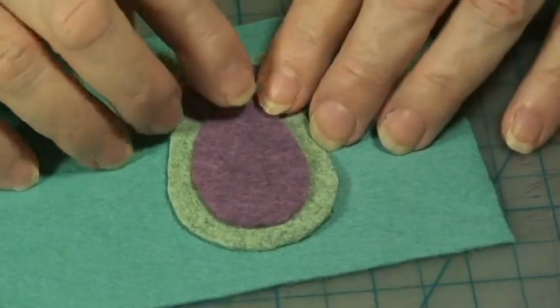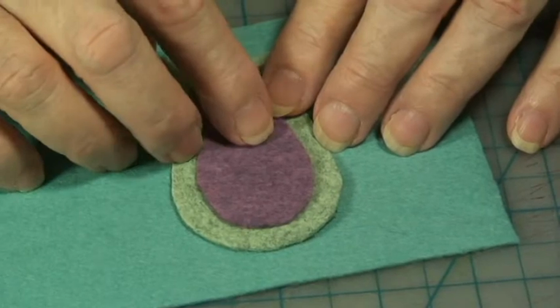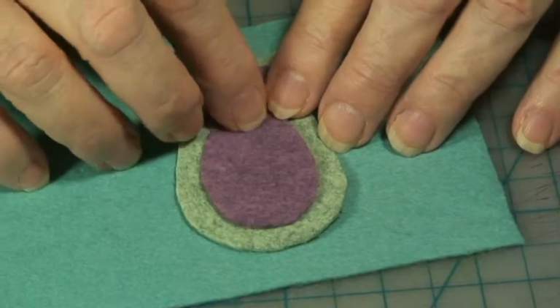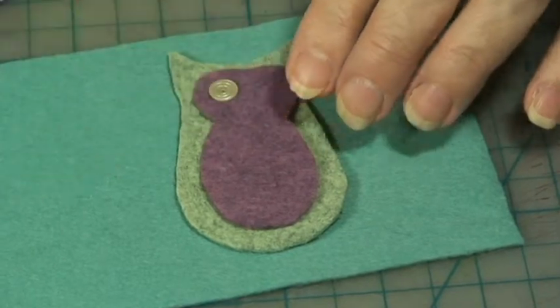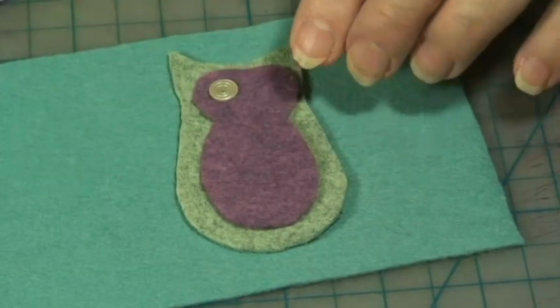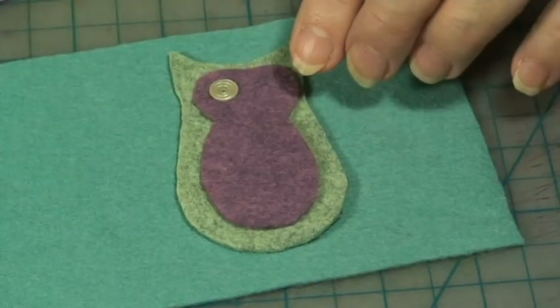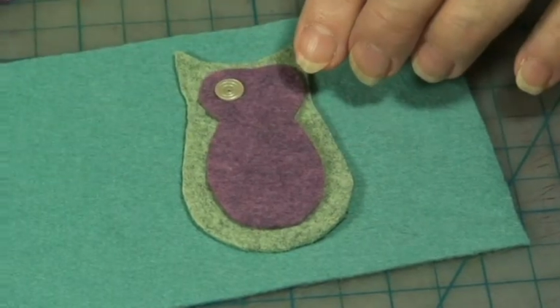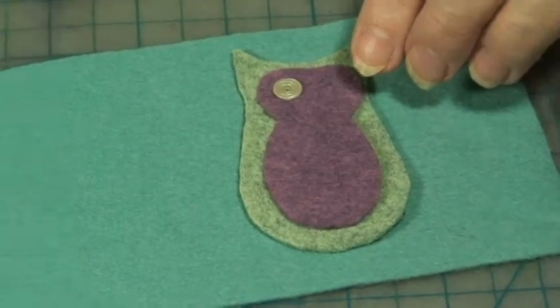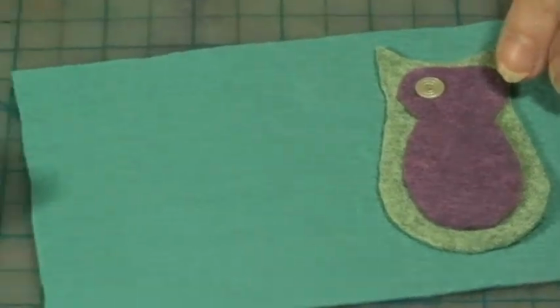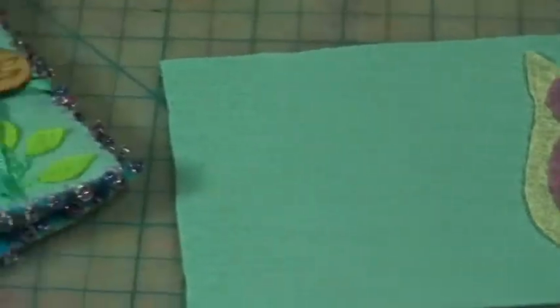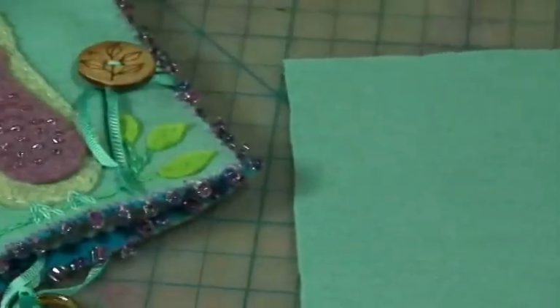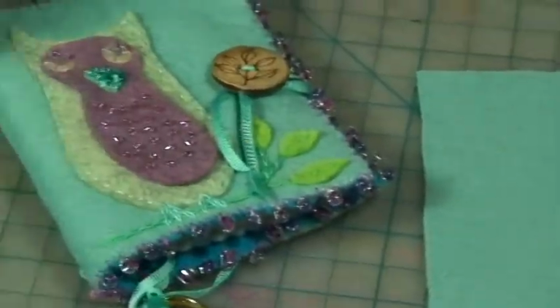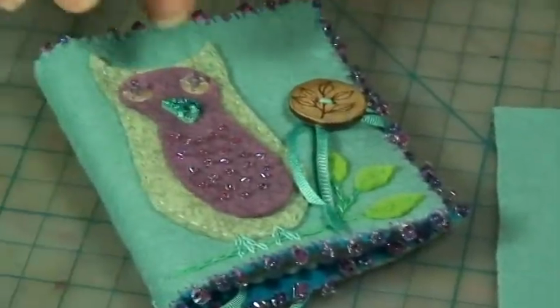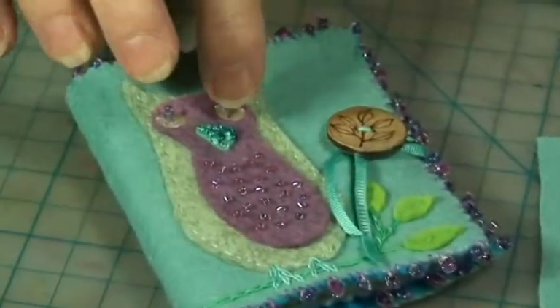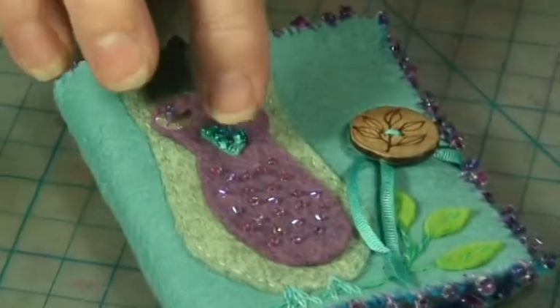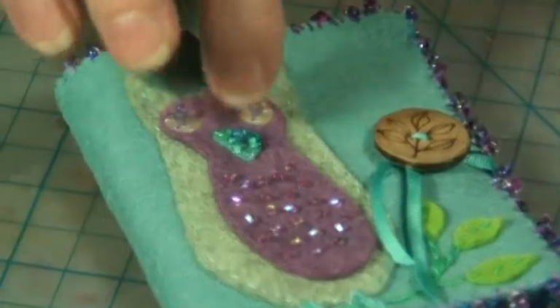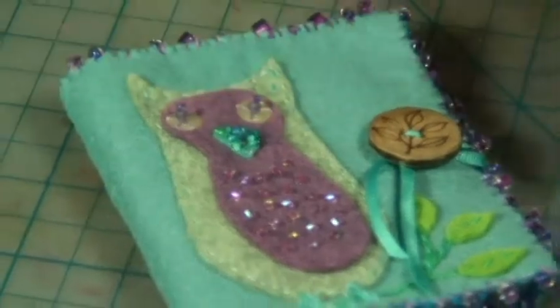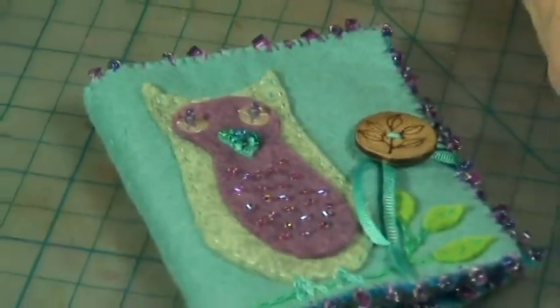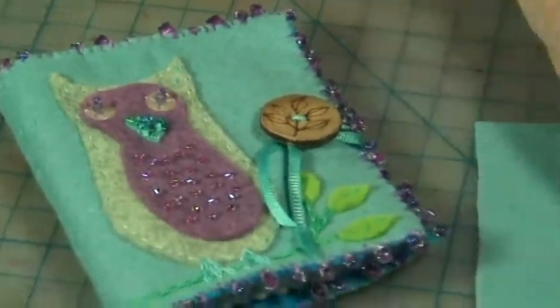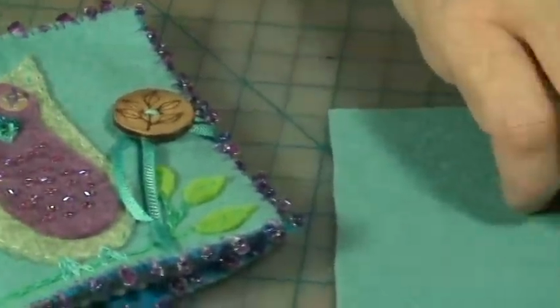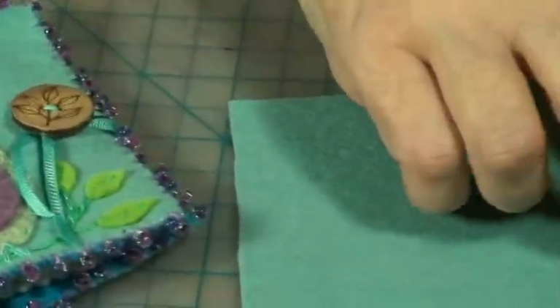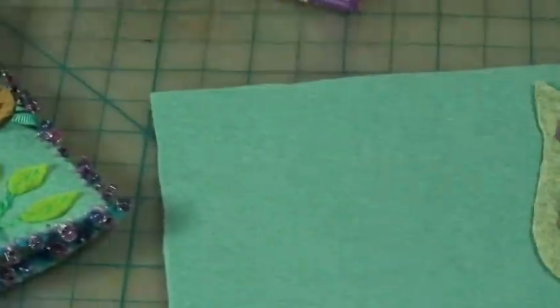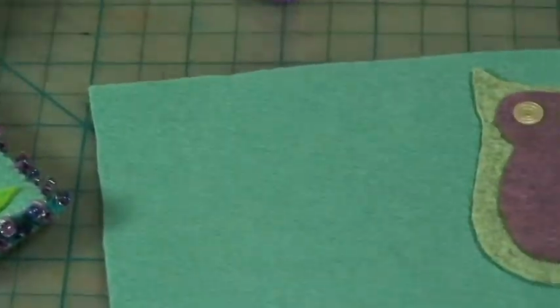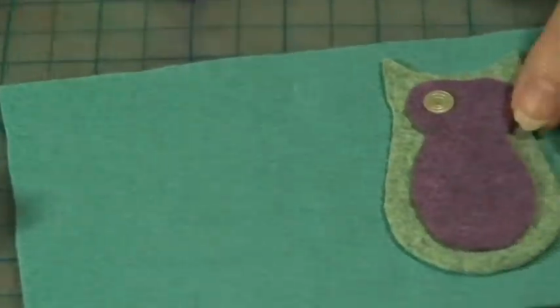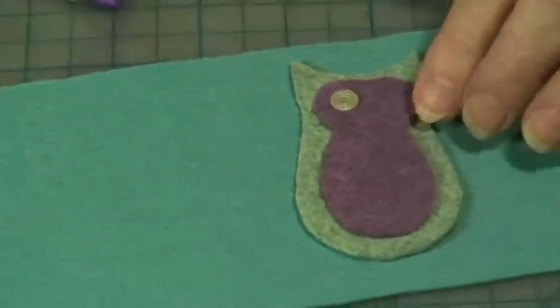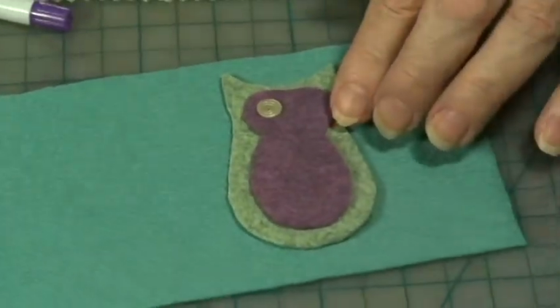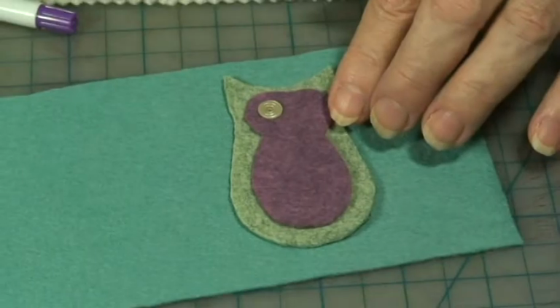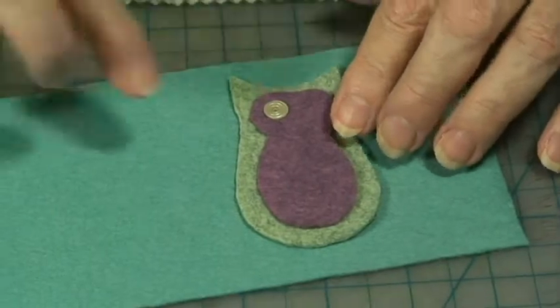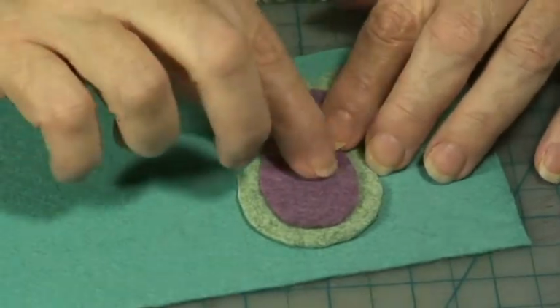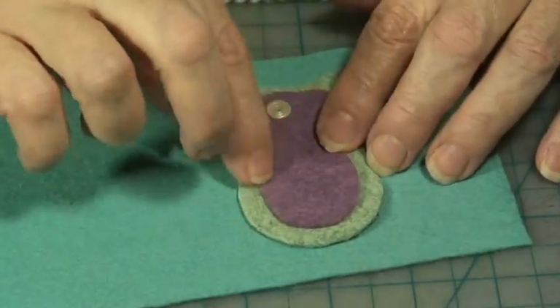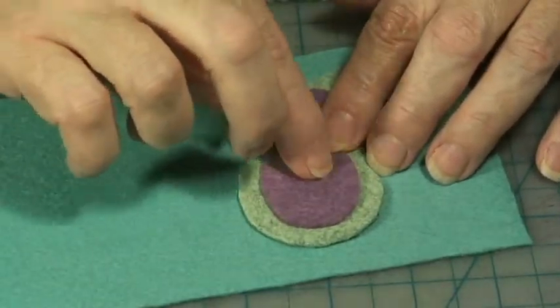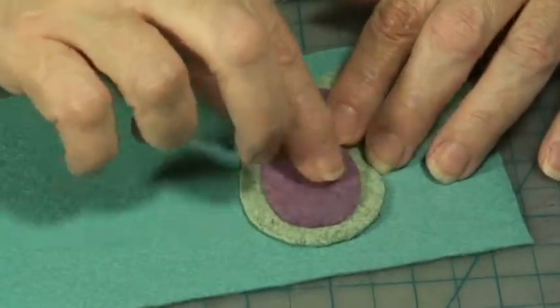There's a beak here and I beaded my beak — you can do that, or you can just attach it with some running stitches. Then you just bead the bottom with tiny little seed beads to look like the feathers.